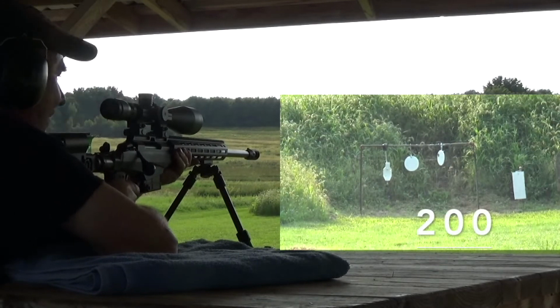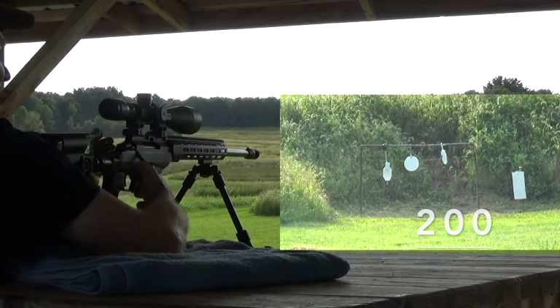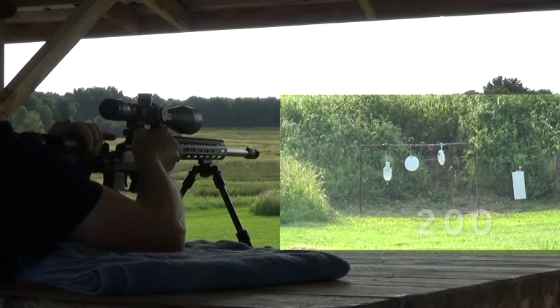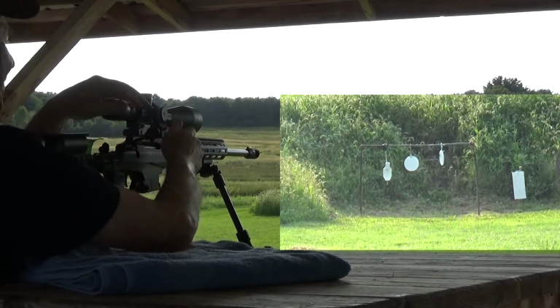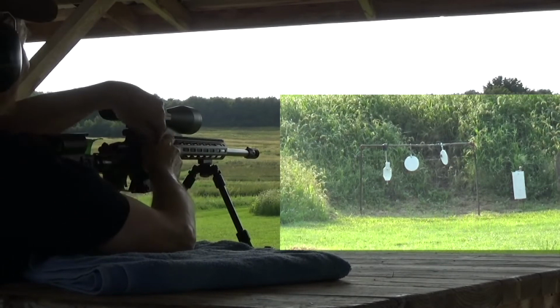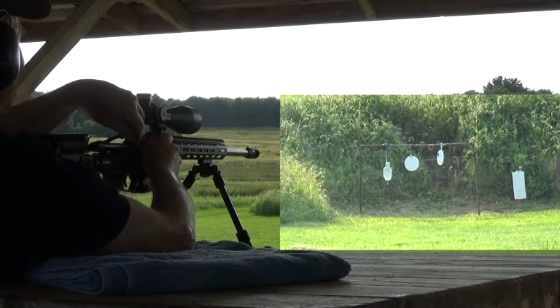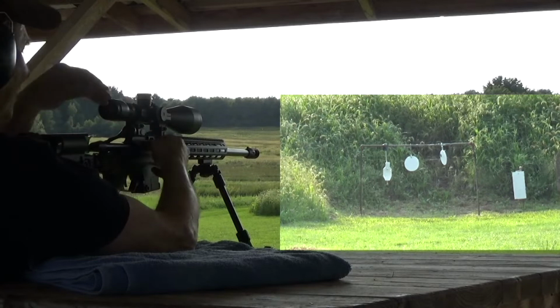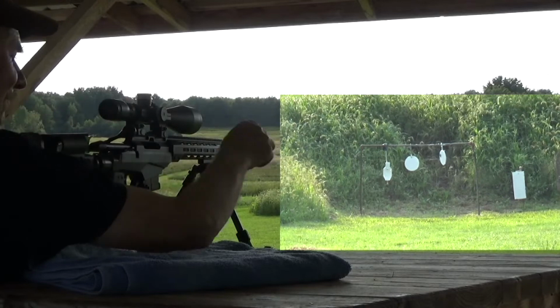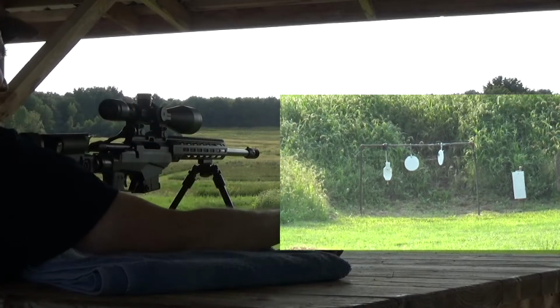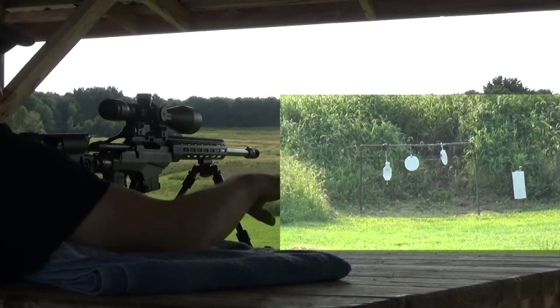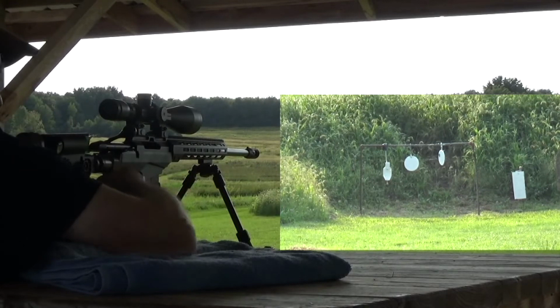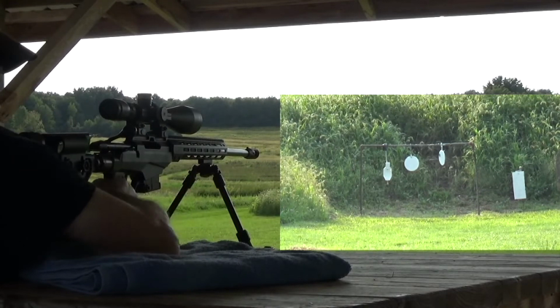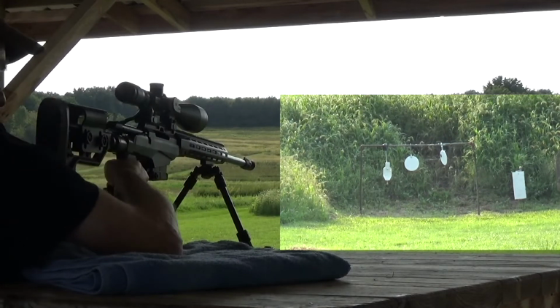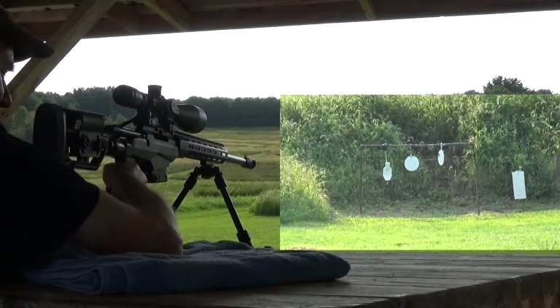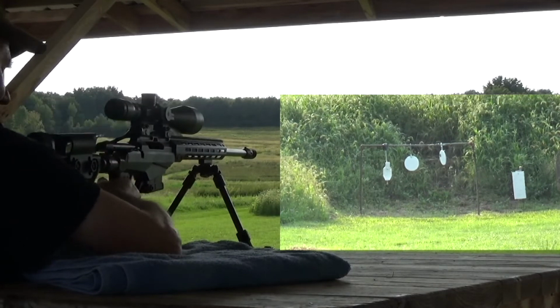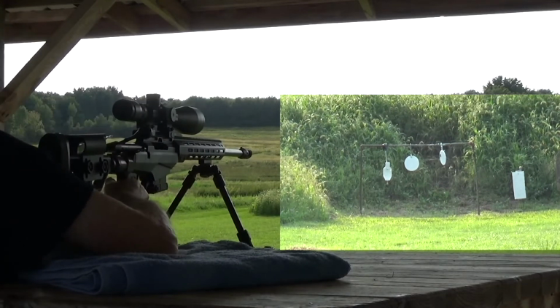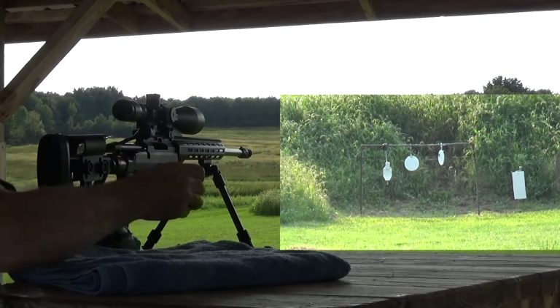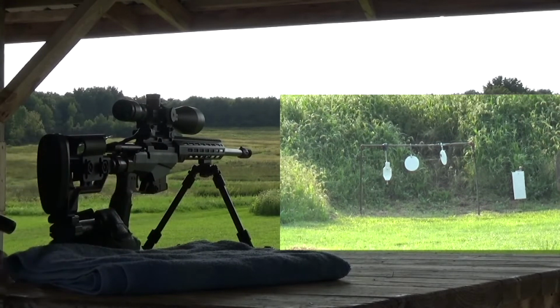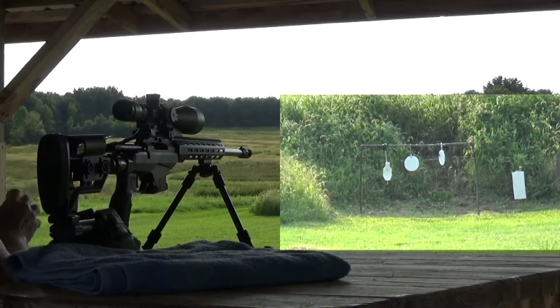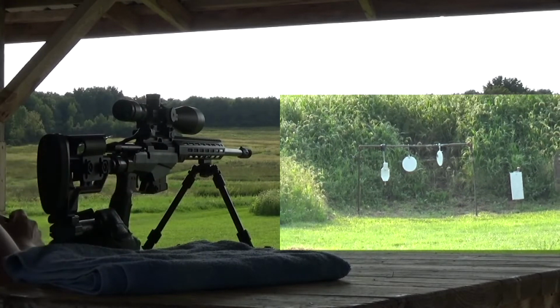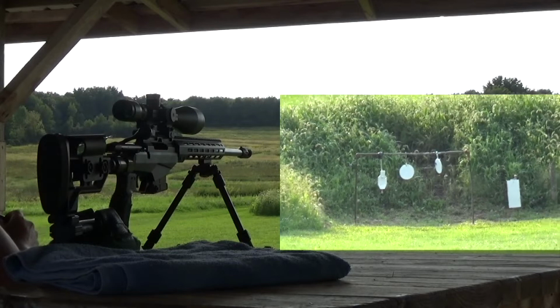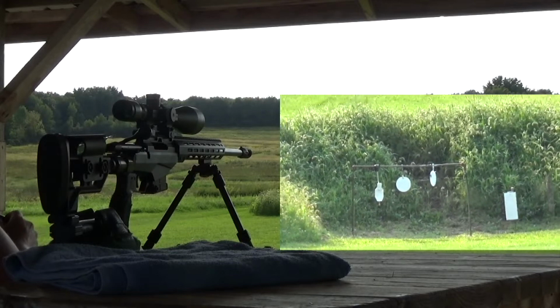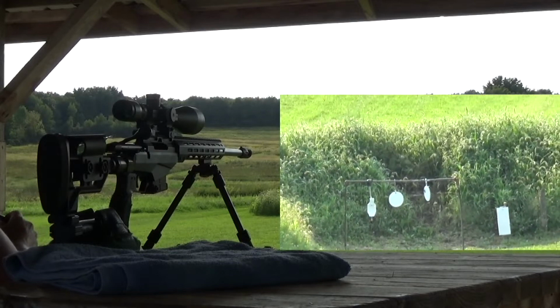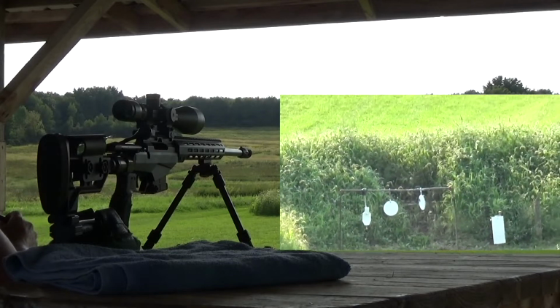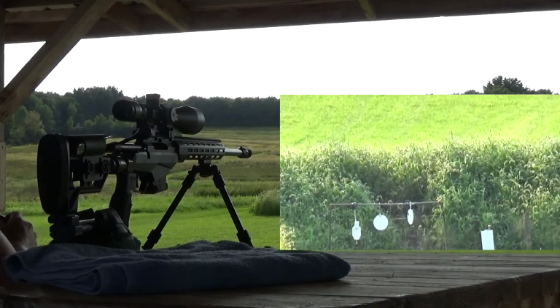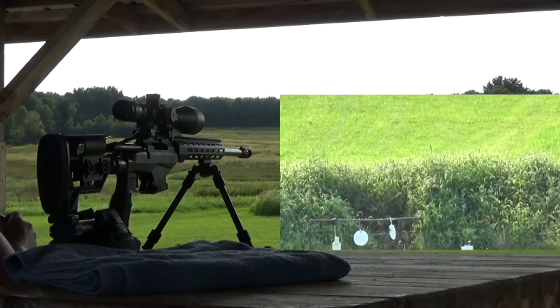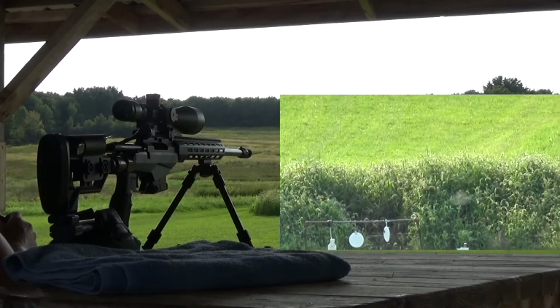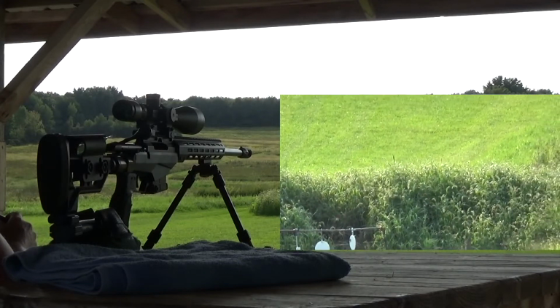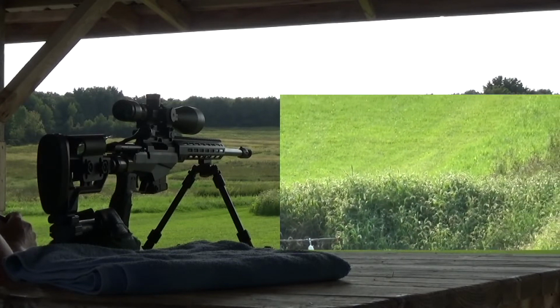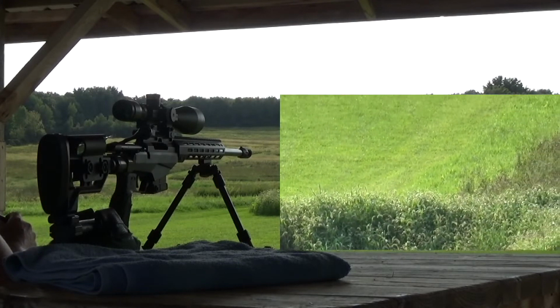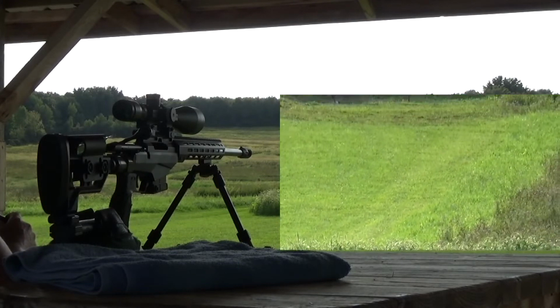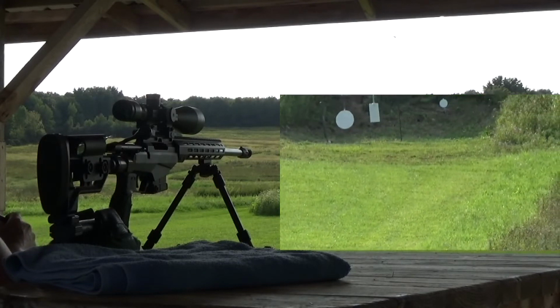If you replay the 200 yard hit you will see a right to left wind. In still conditions, any change can mess with shot placement, along with bad form, flinching, etc.